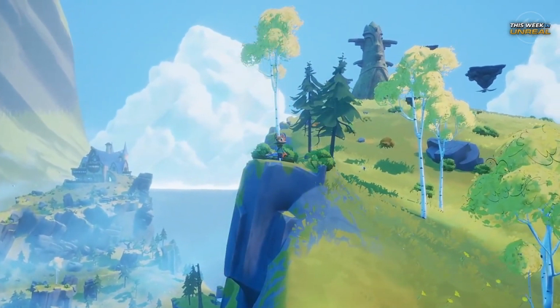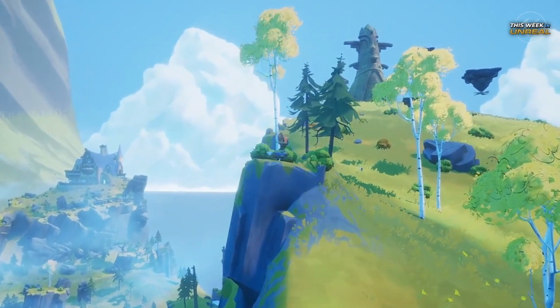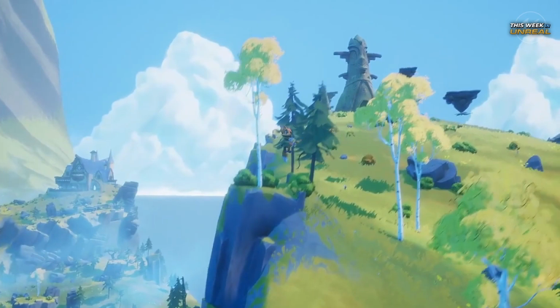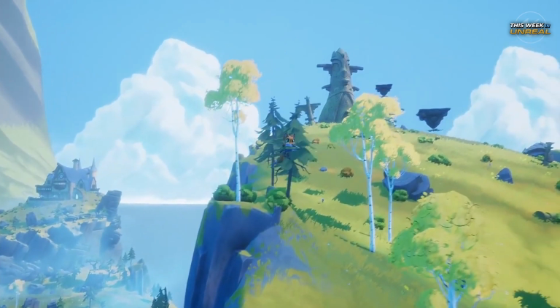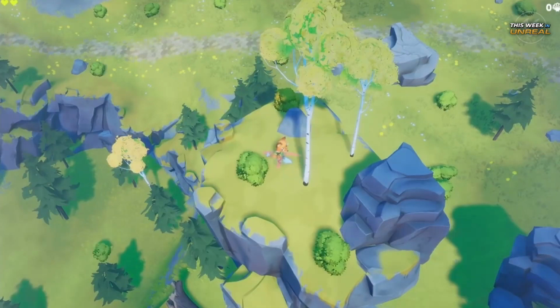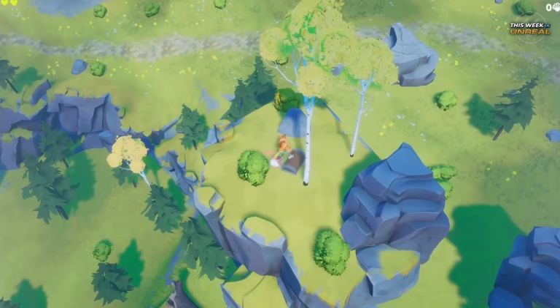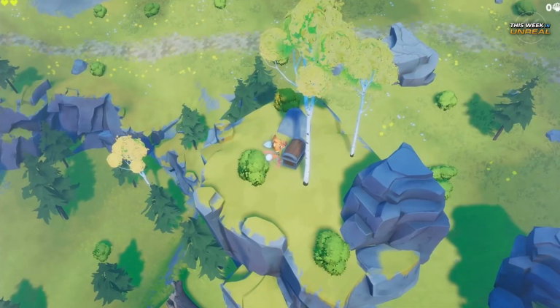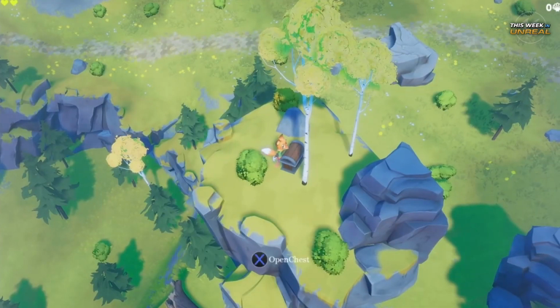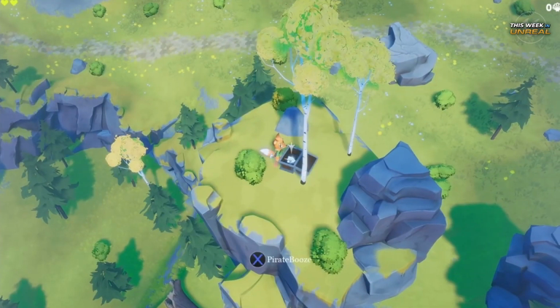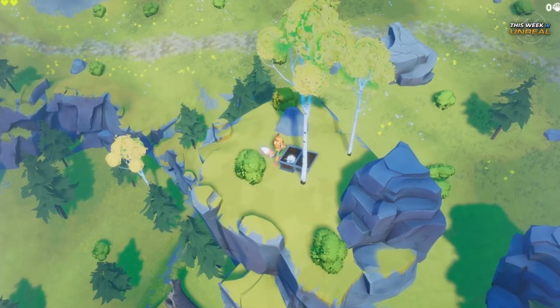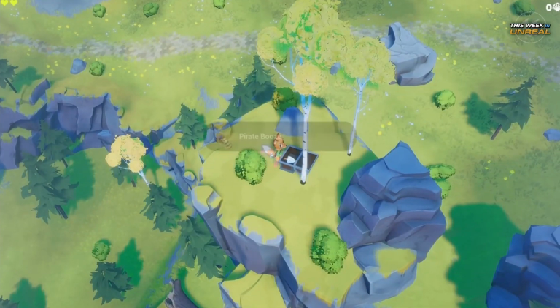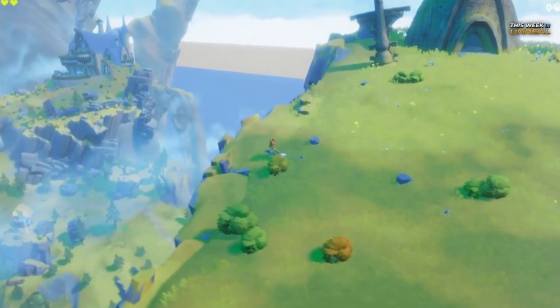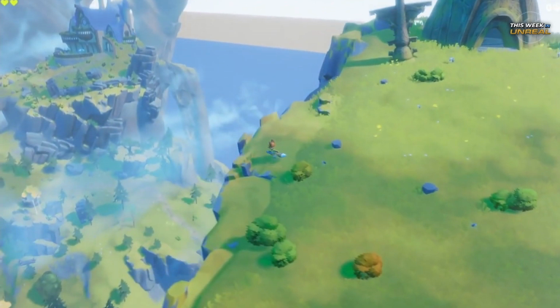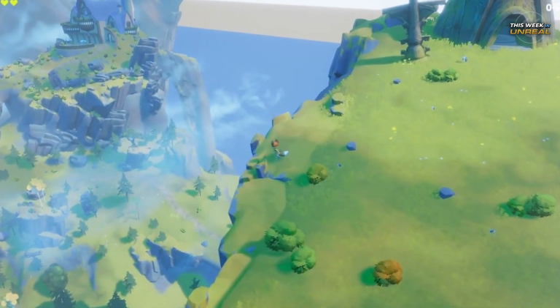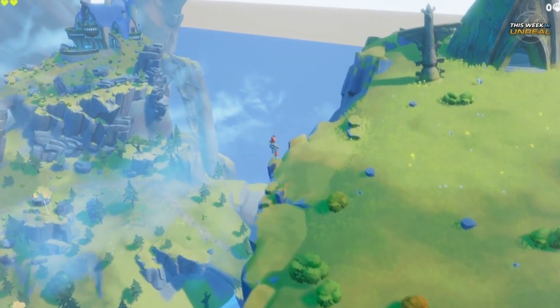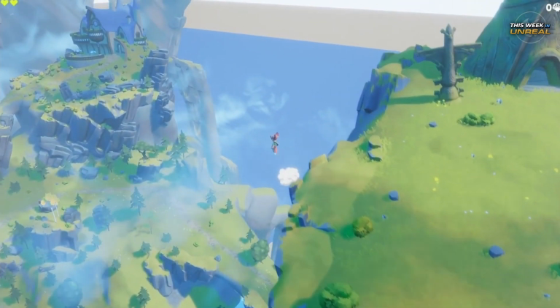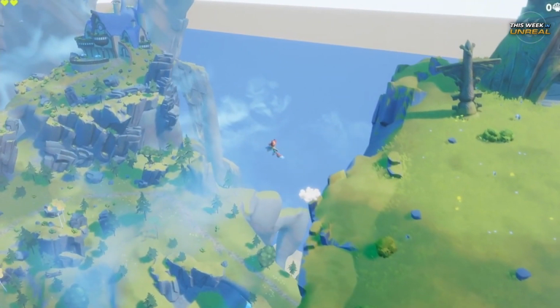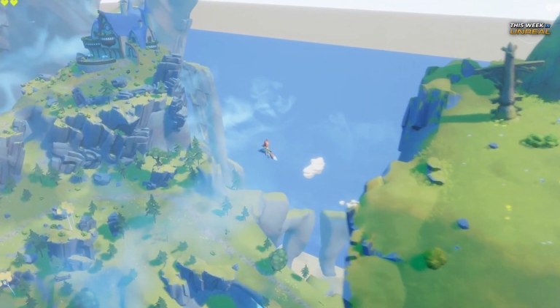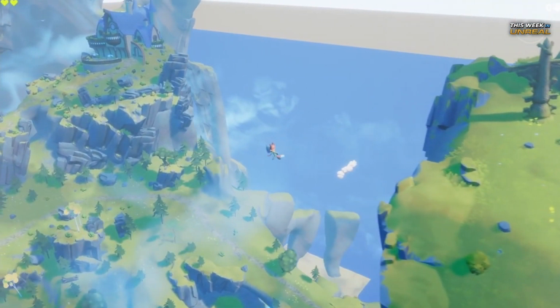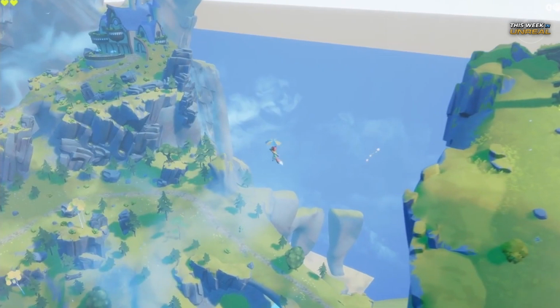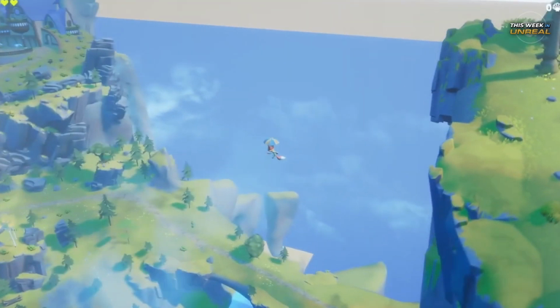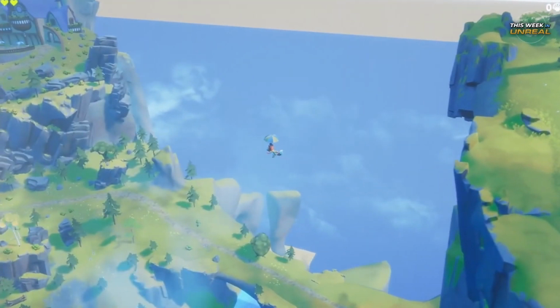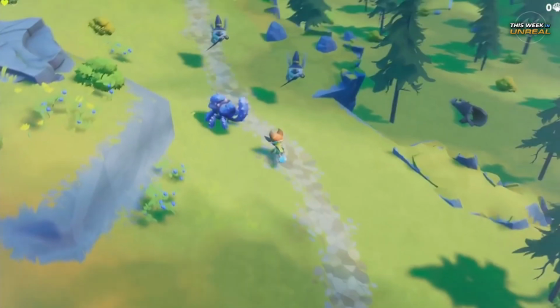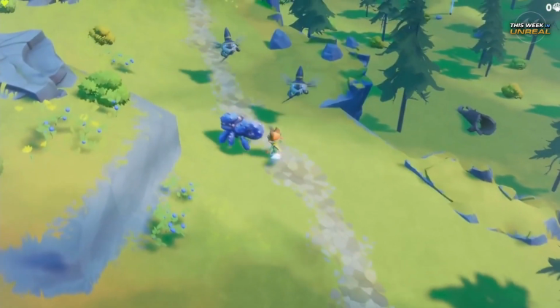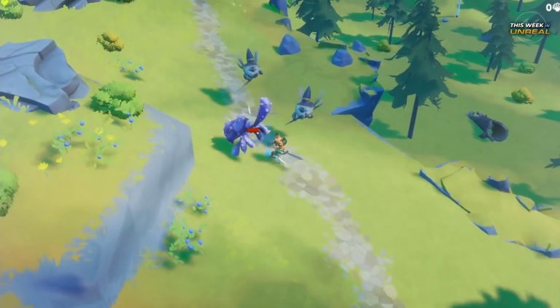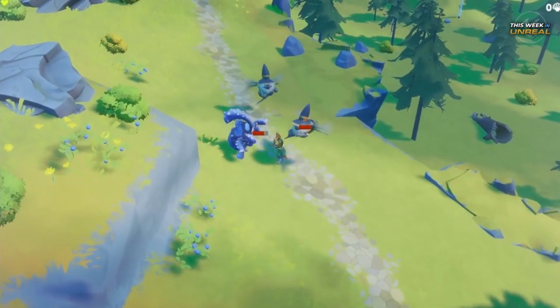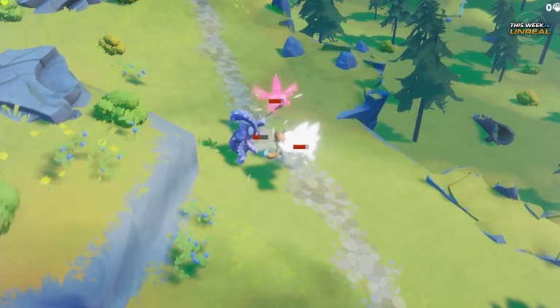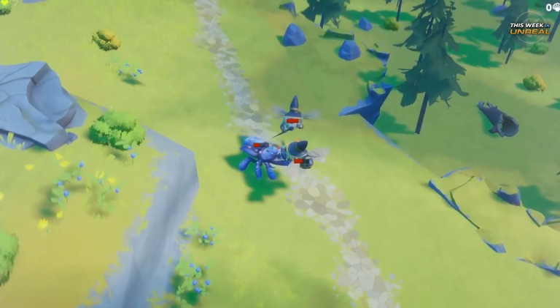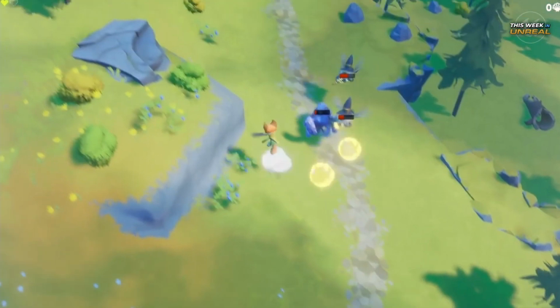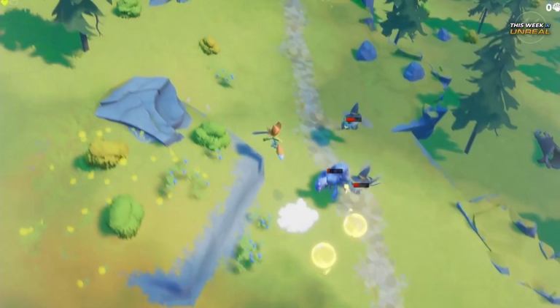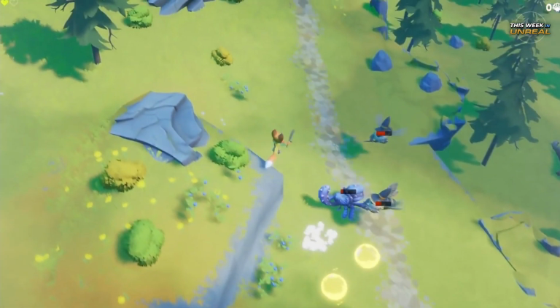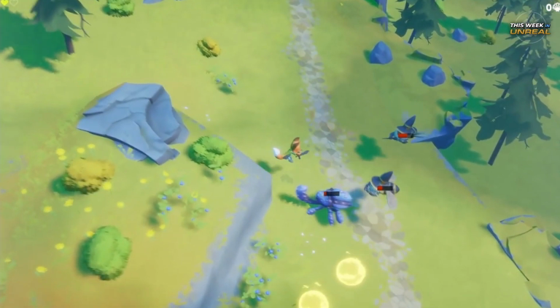Deliver mail, find treasure, and fly around using the standard postal delivery umbrella. But be careful, because not everyone on the island is peaceful.